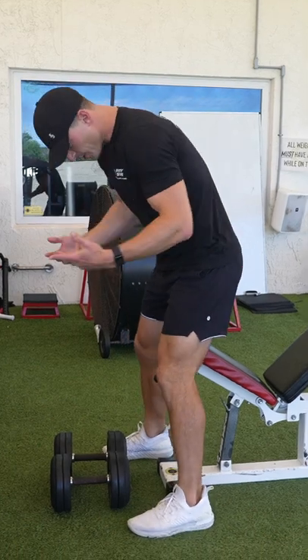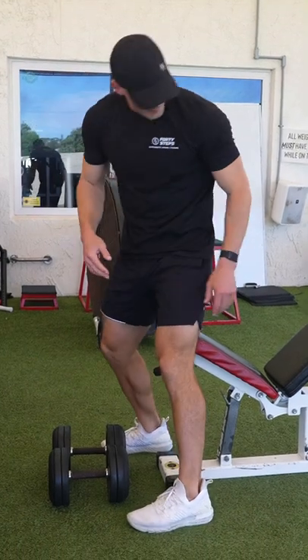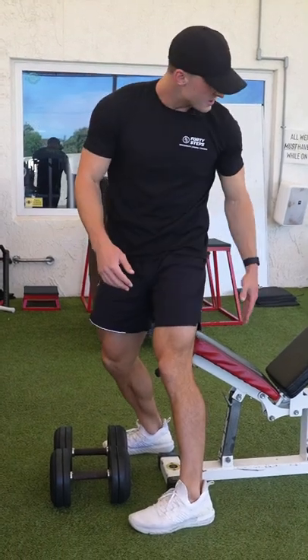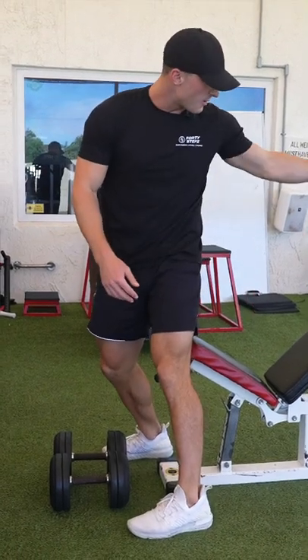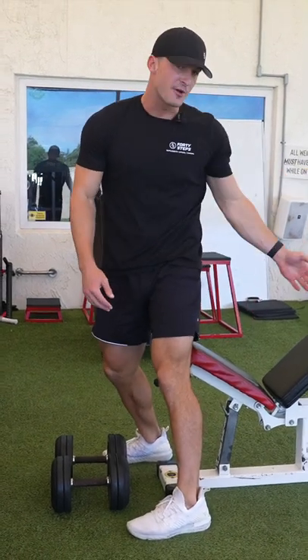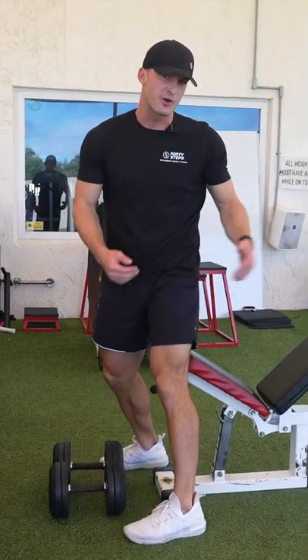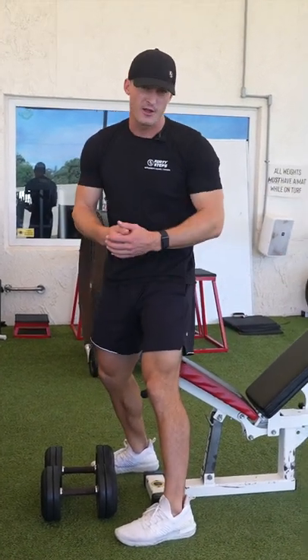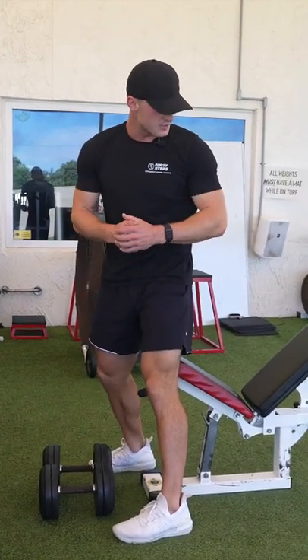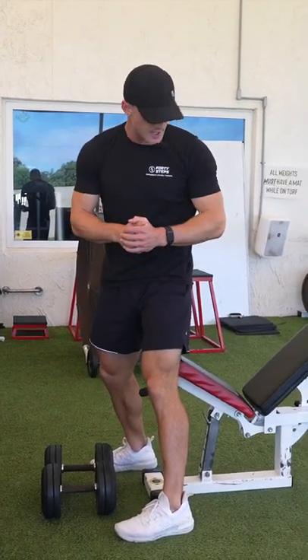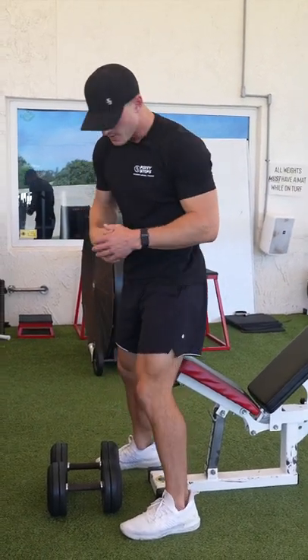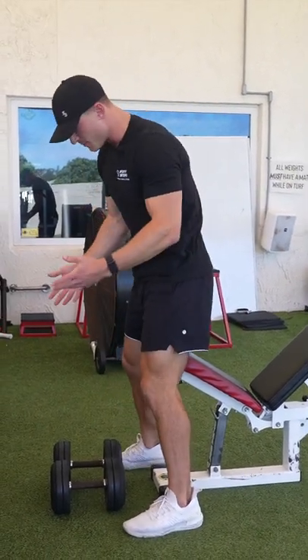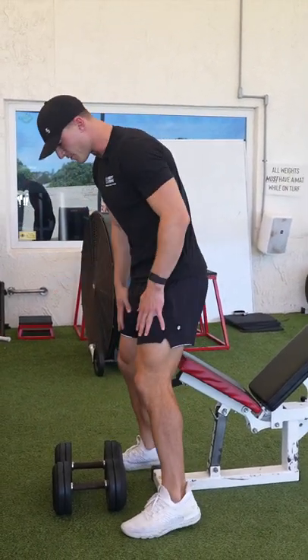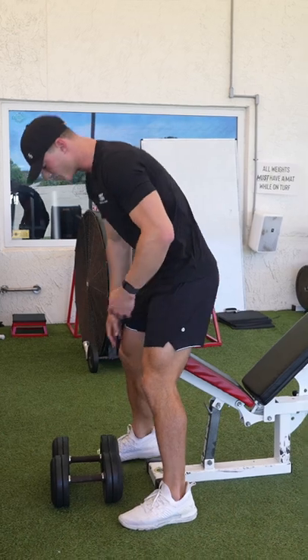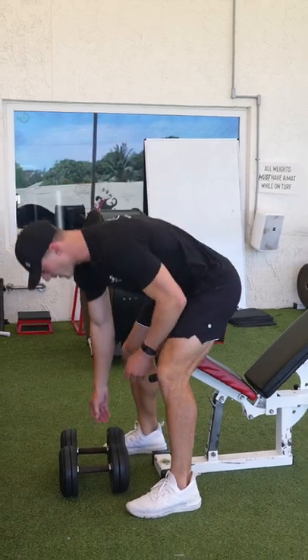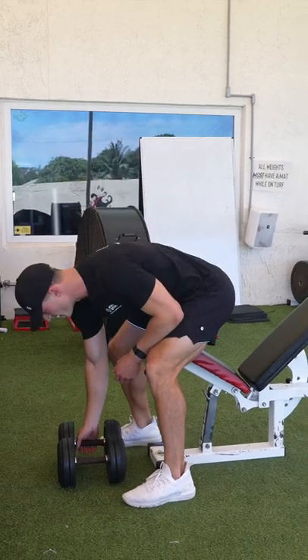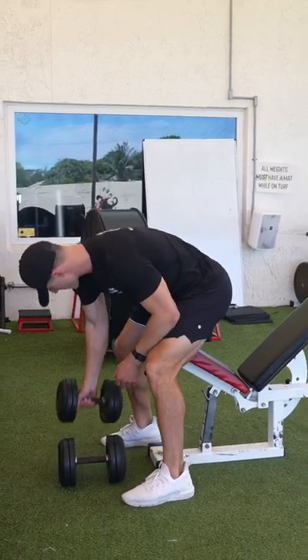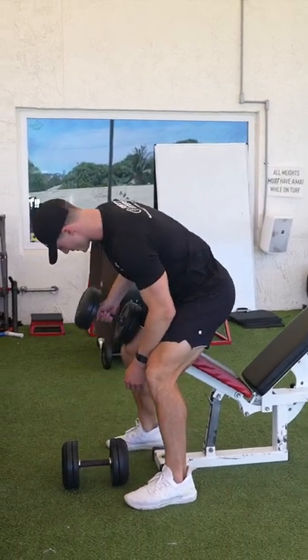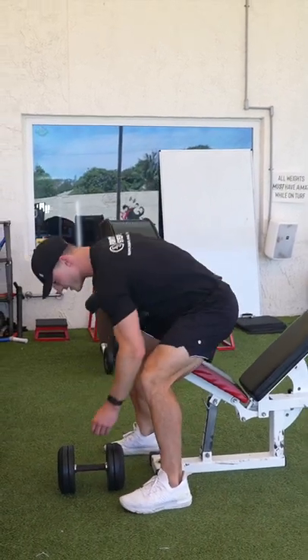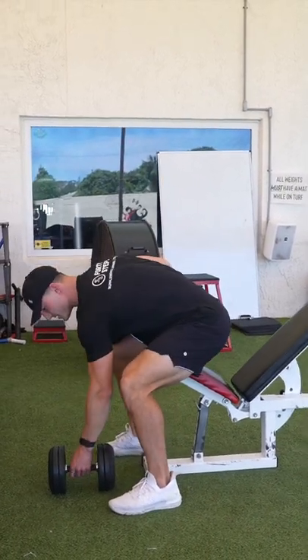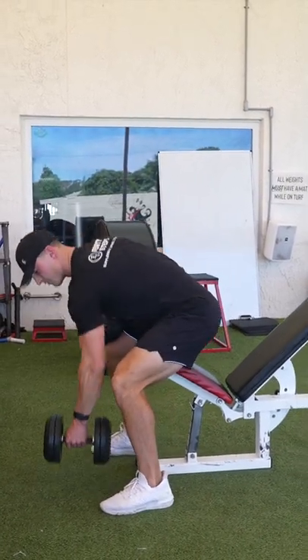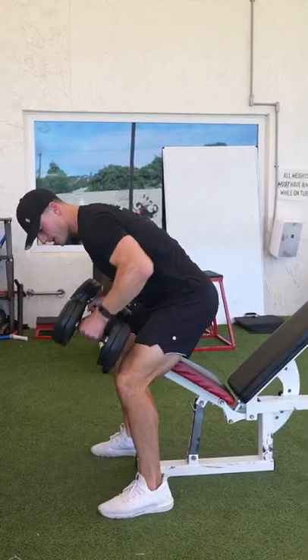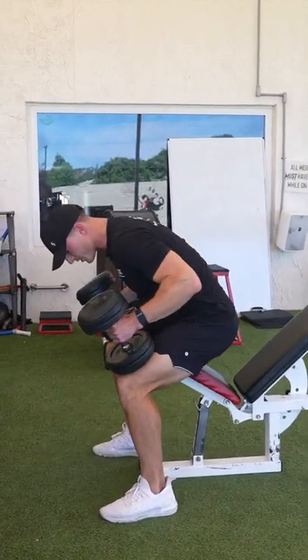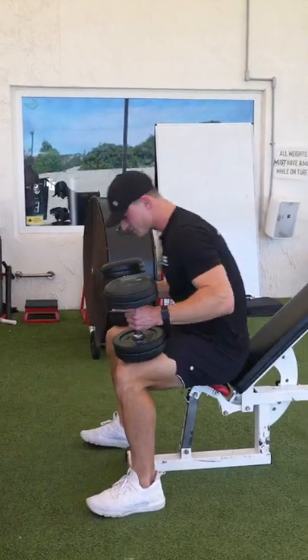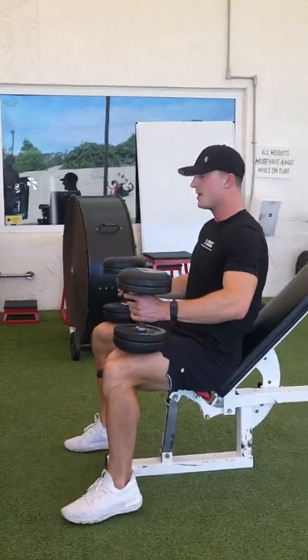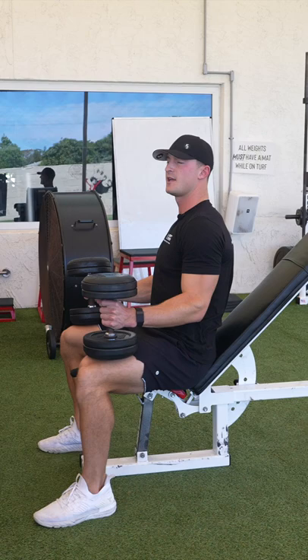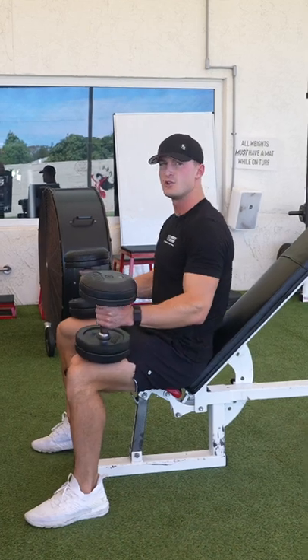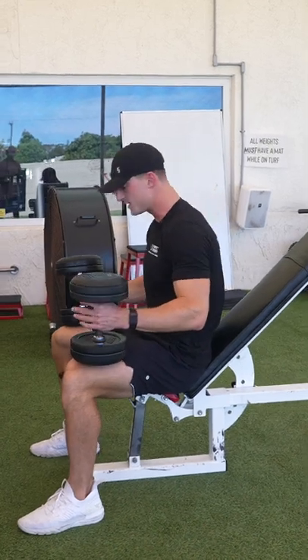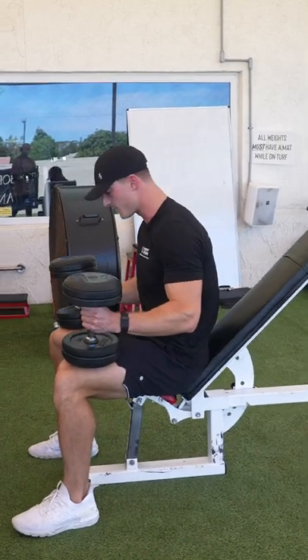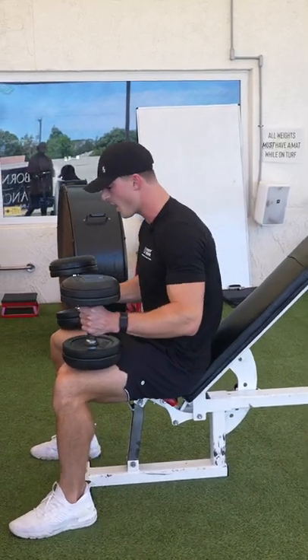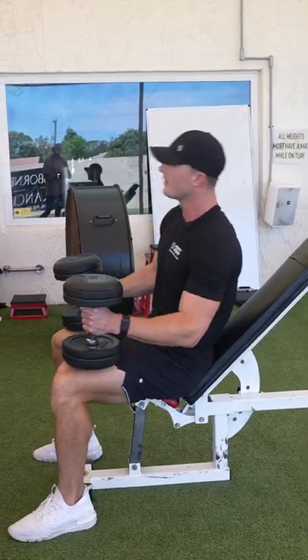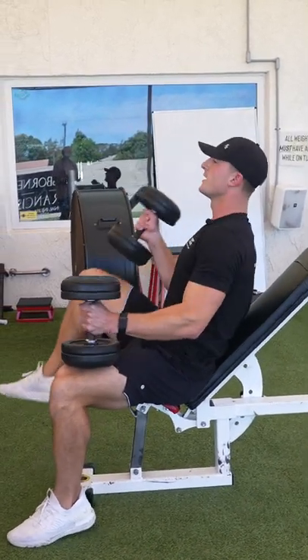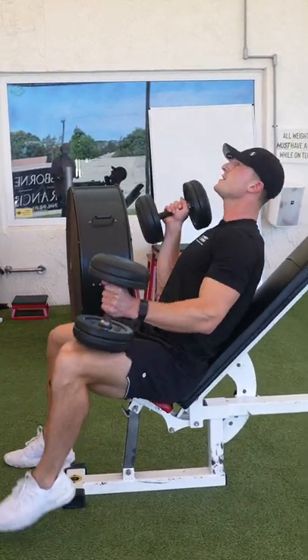We've got to have a bench set up at about a 30 degree angle like it is right here. Dumbbells in front of us, we're picking them up one at a time, putting them on our knees to avoid any back injuries, and then again using the knees to help get them up like this.